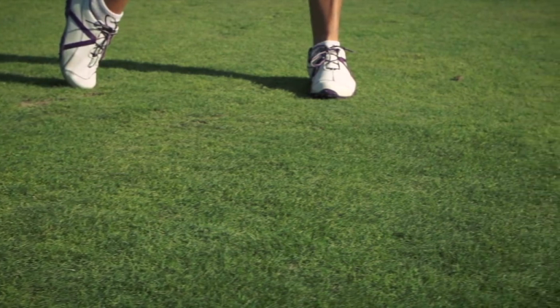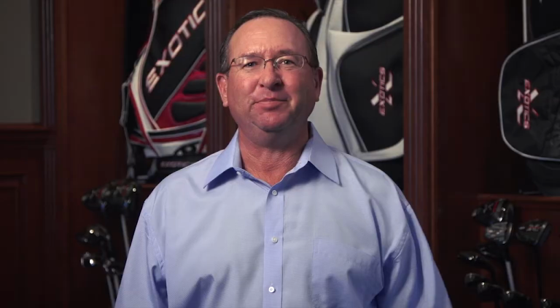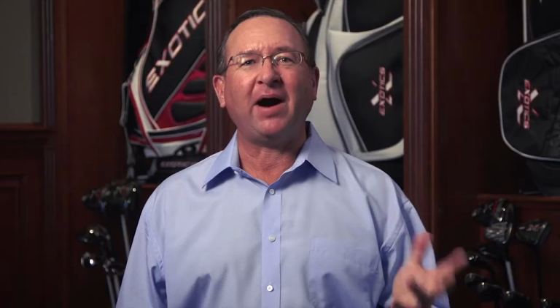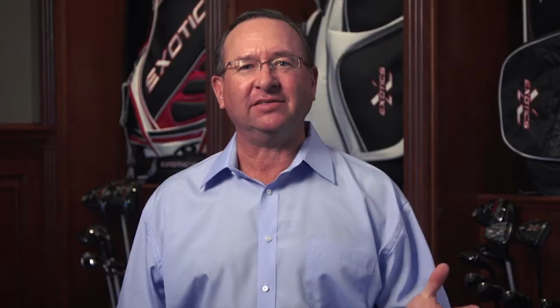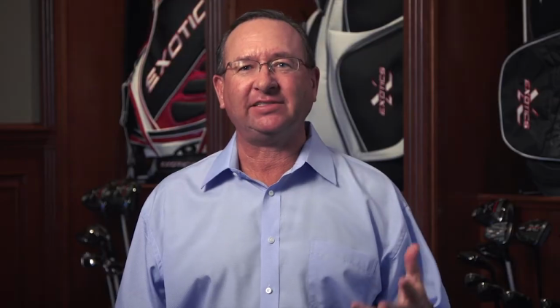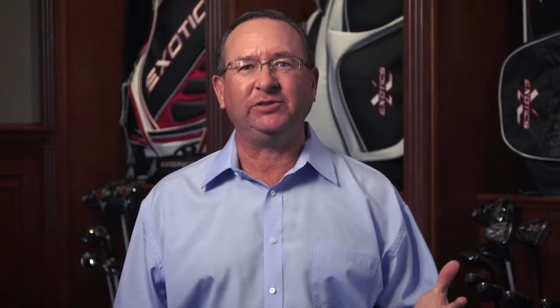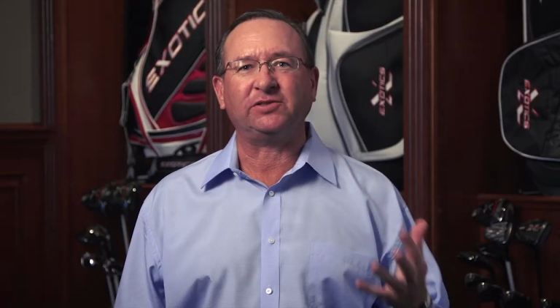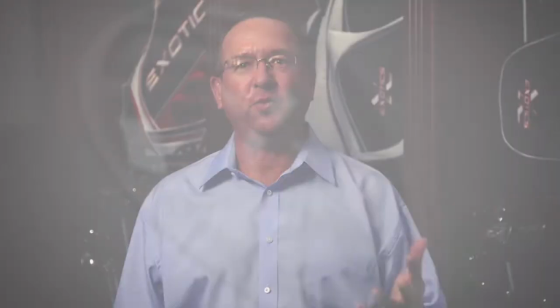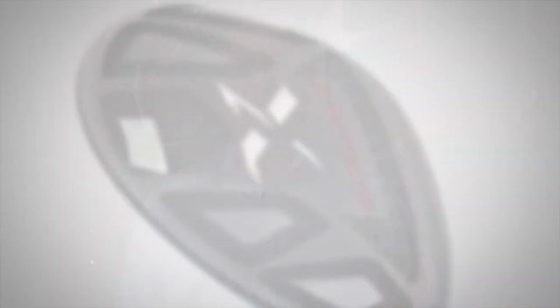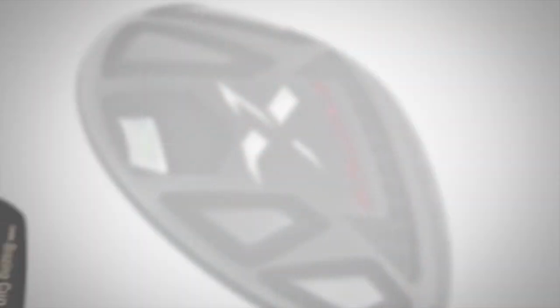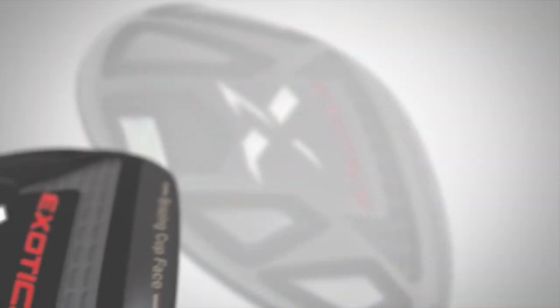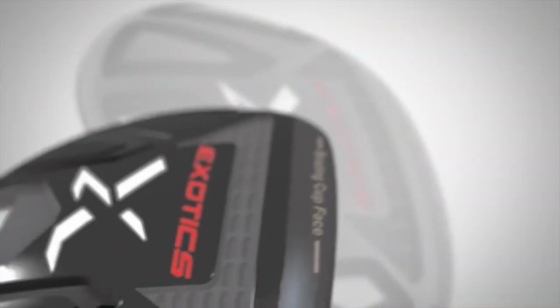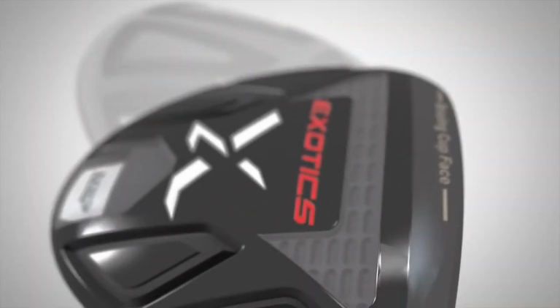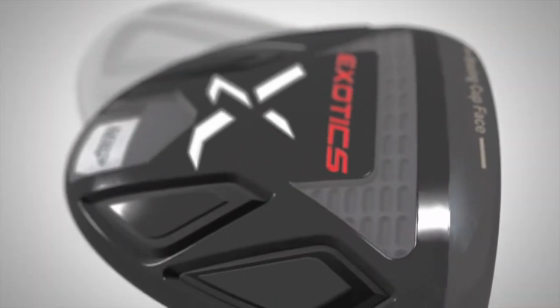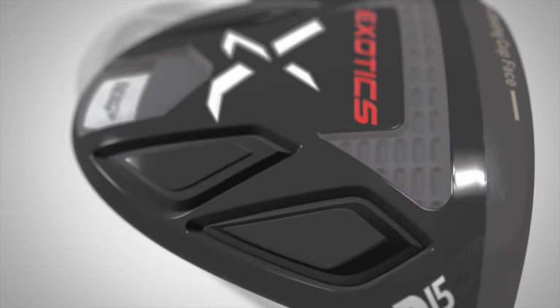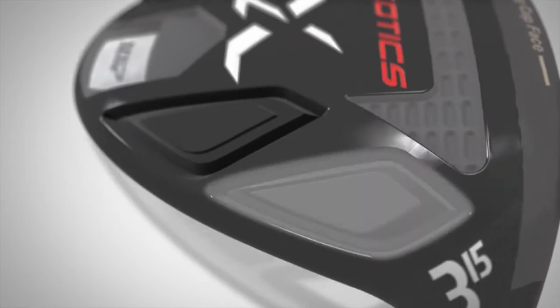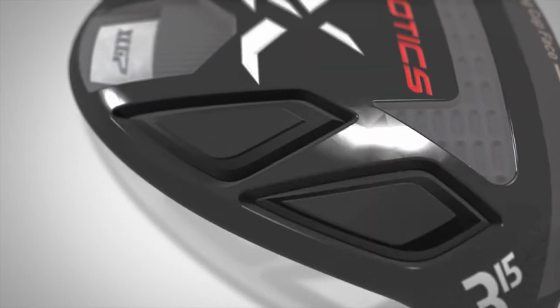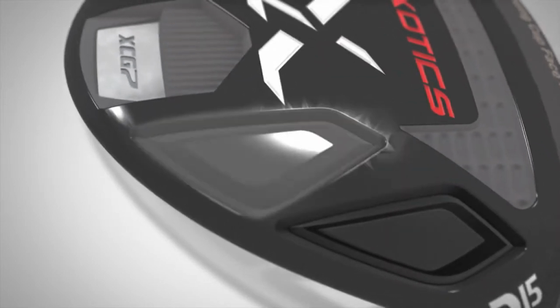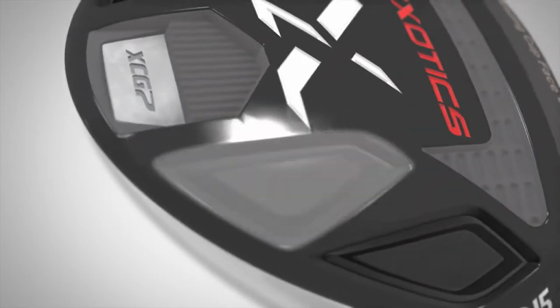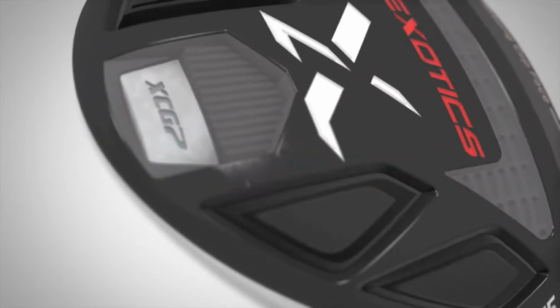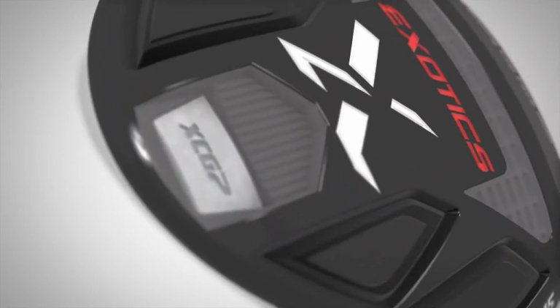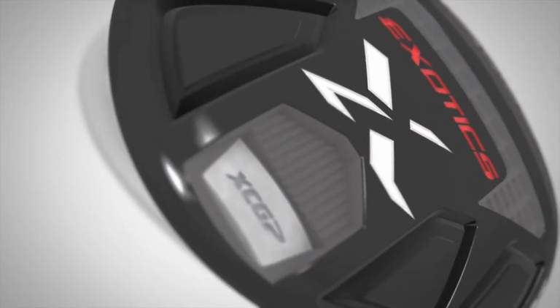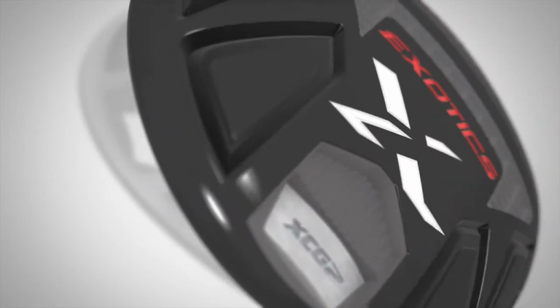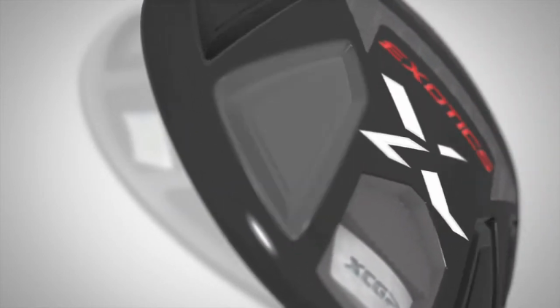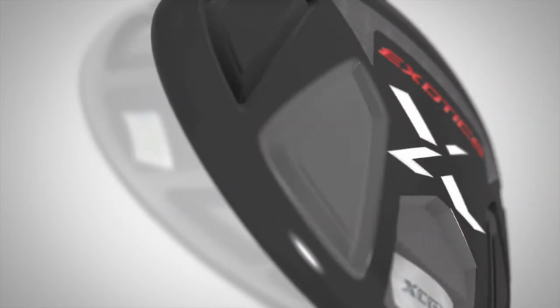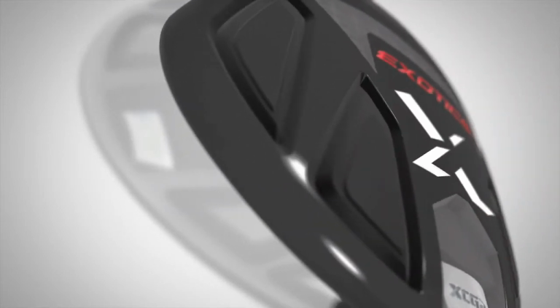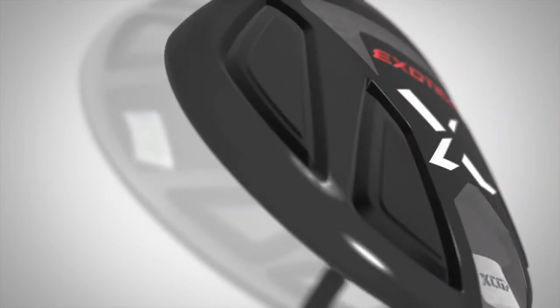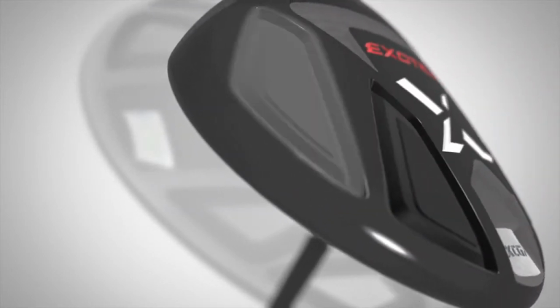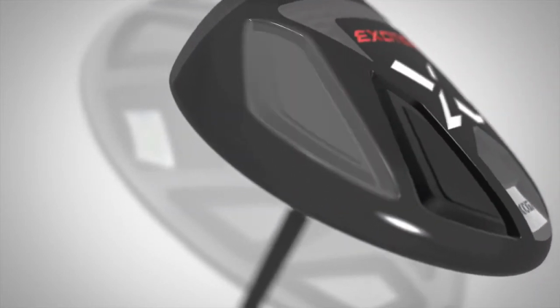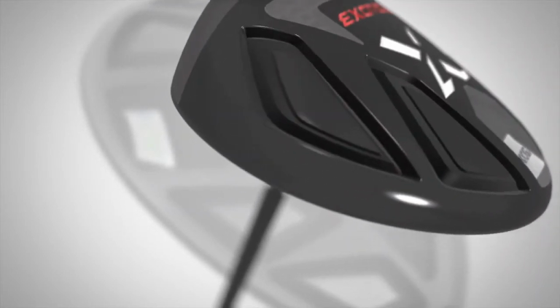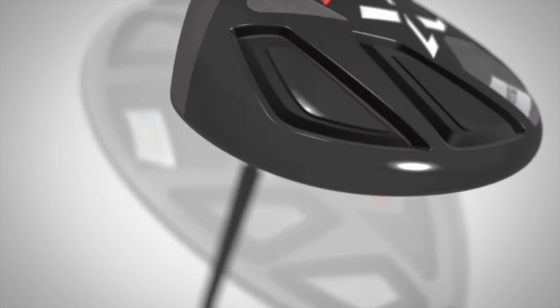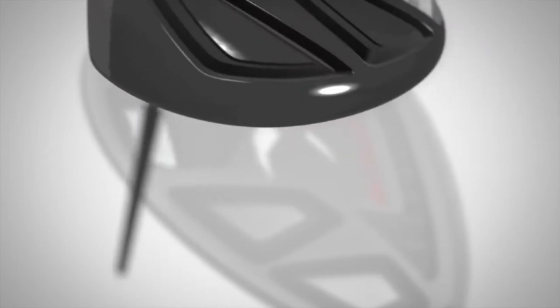In both models, hexahedron sole weight pads are positioned back in the heel and toe. This increases the MOI and maximizes stability on off-center hits.